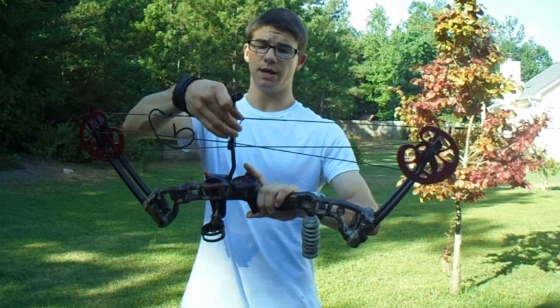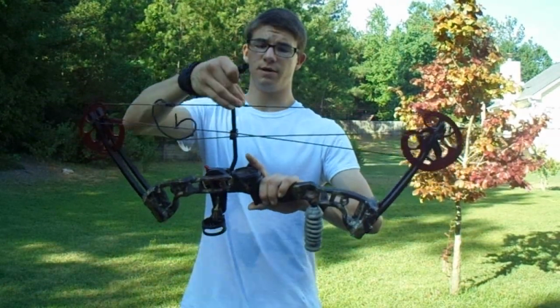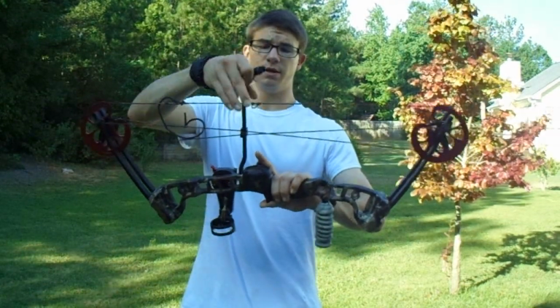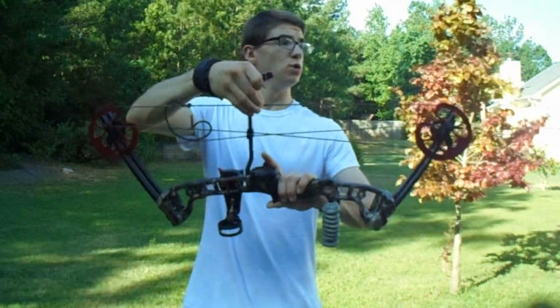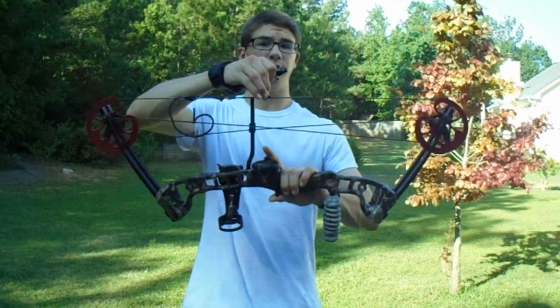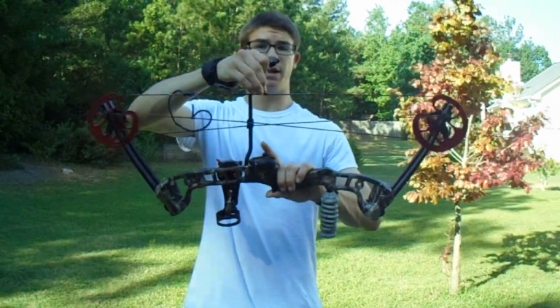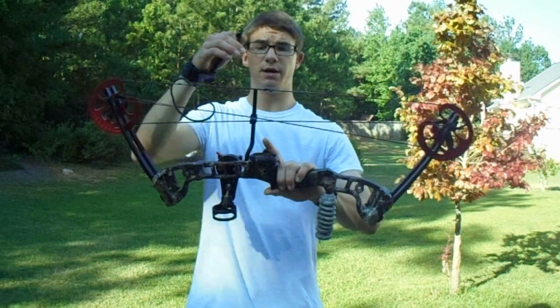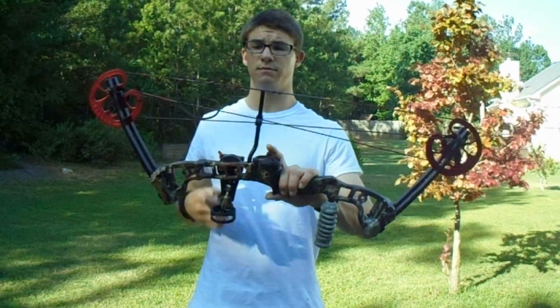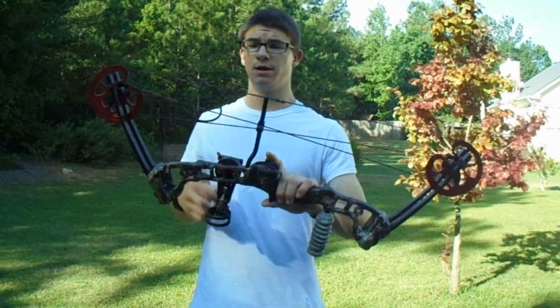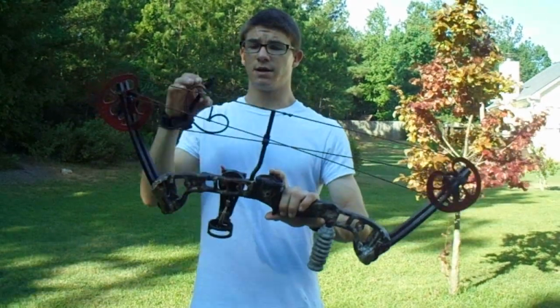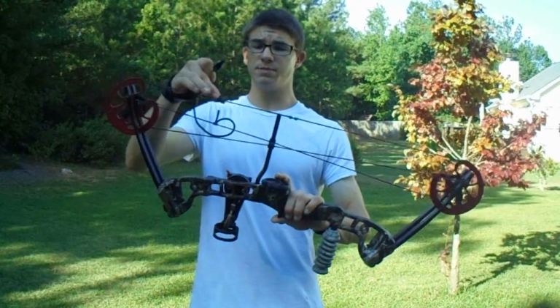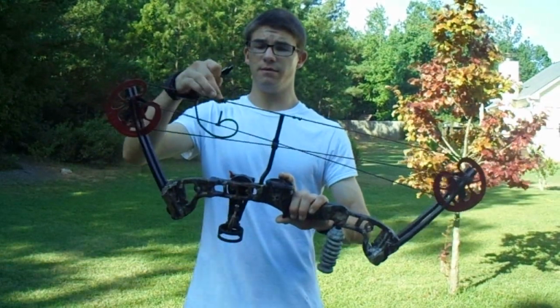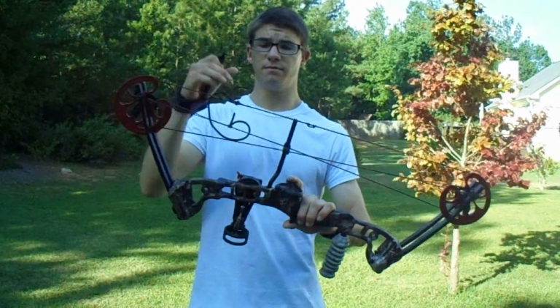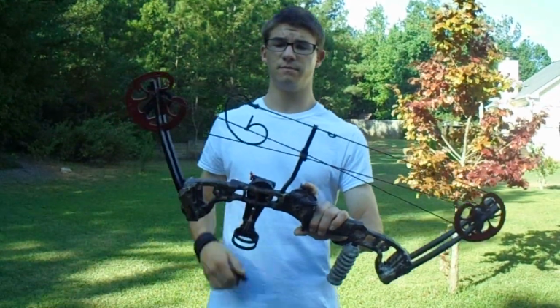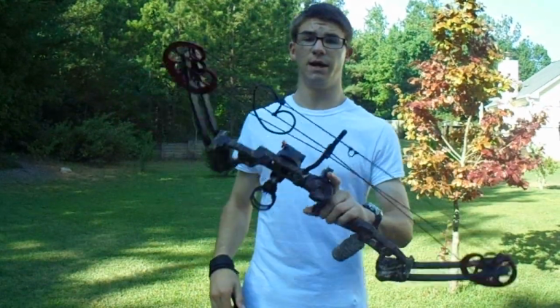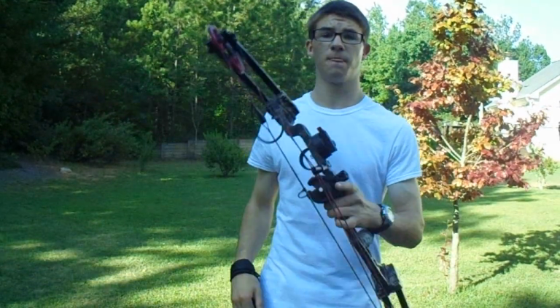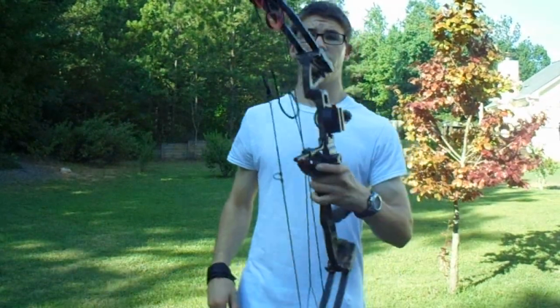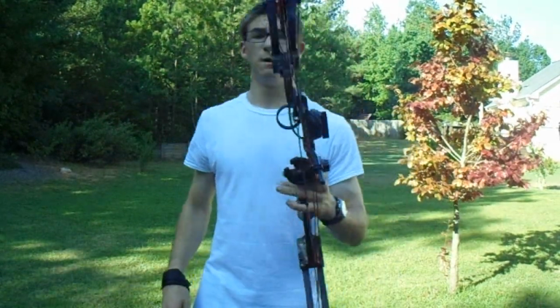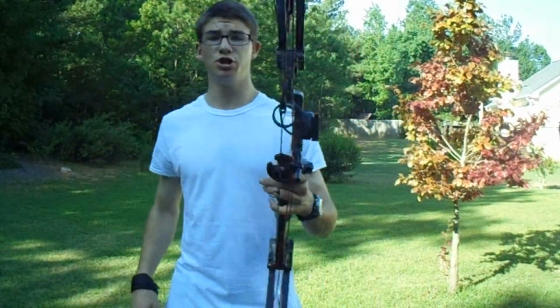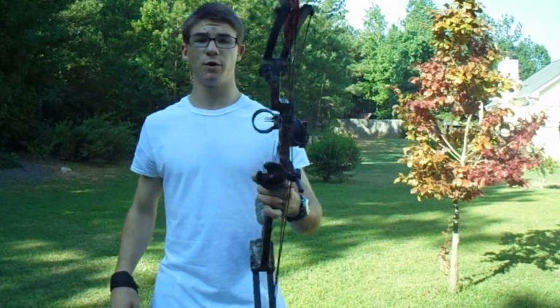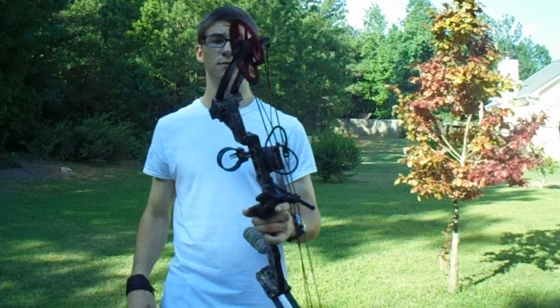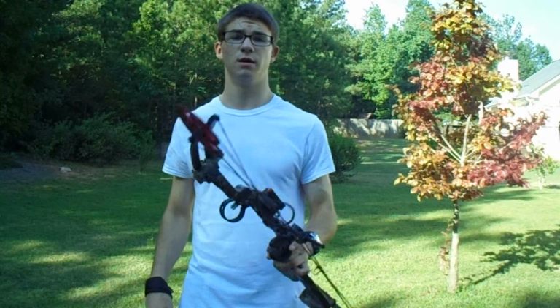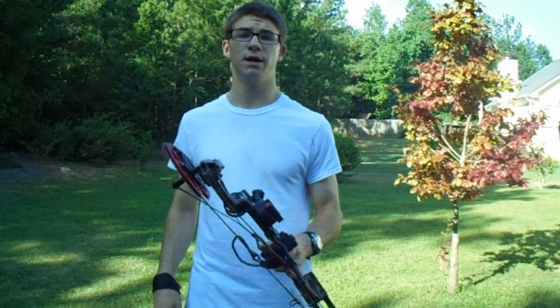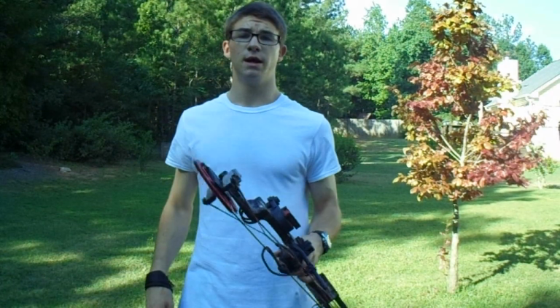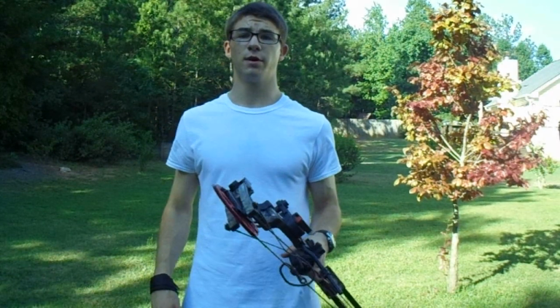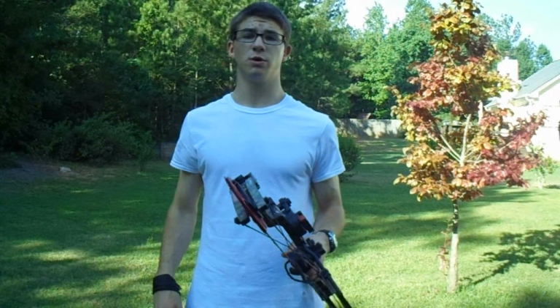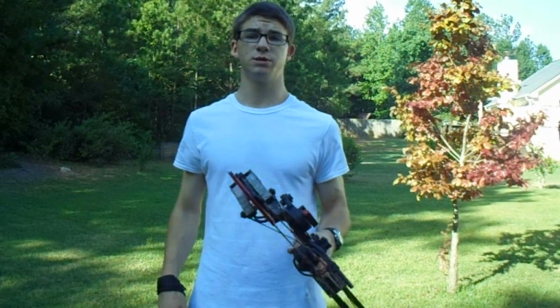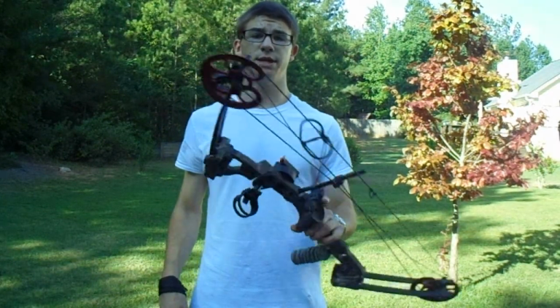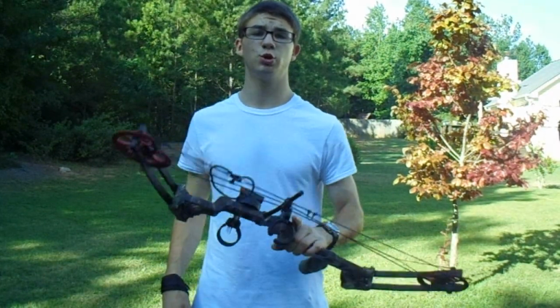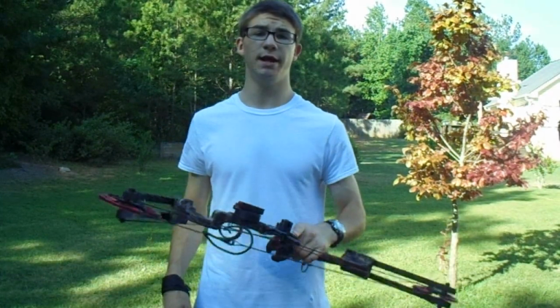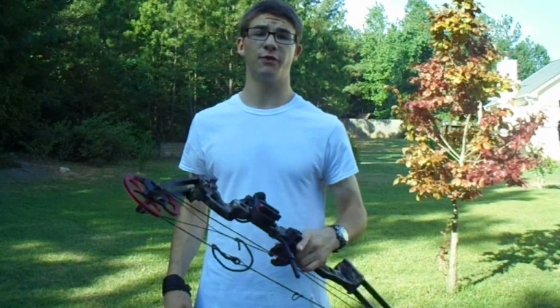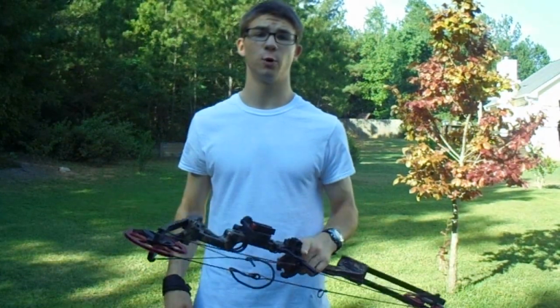Got a D-loop on it, and got a peep sight, and I'll be shooting for you at 10, 20, and 30 yards.